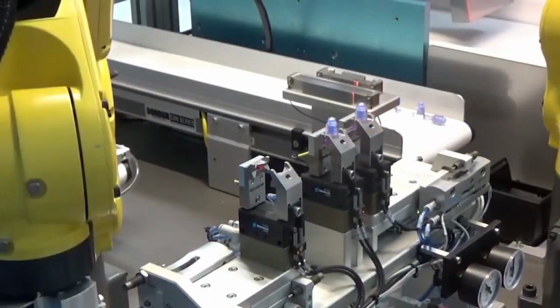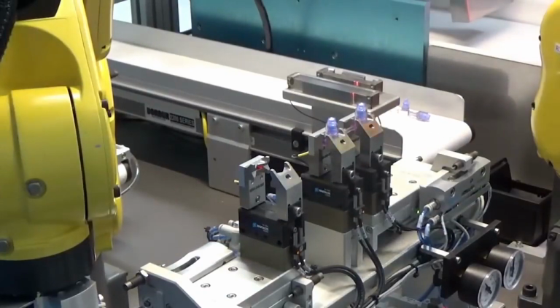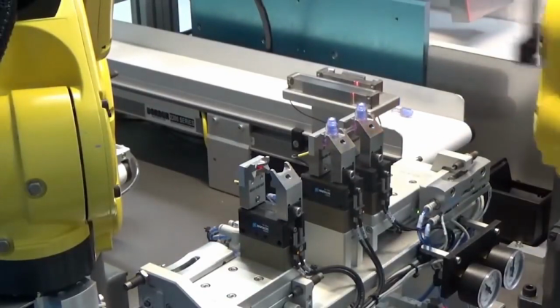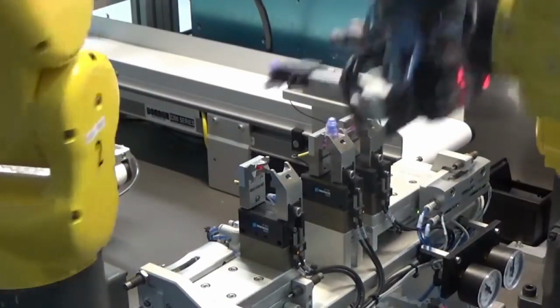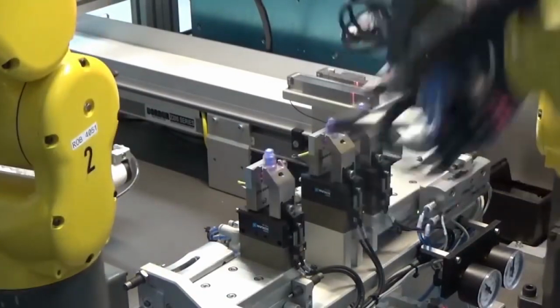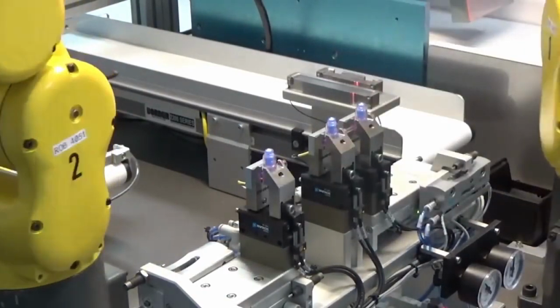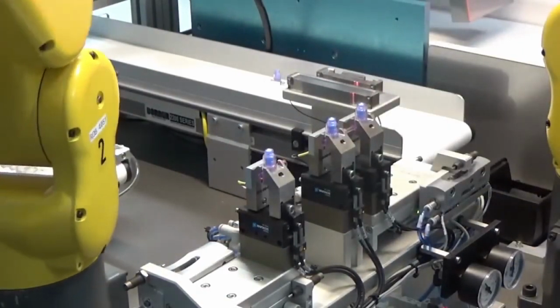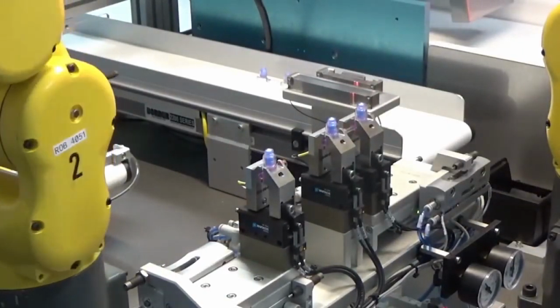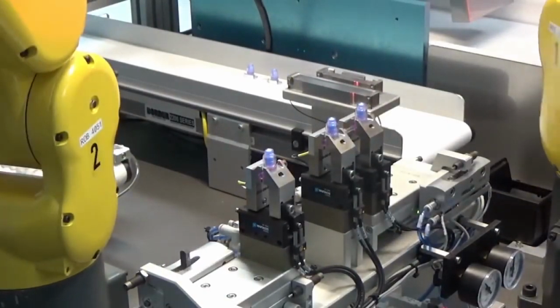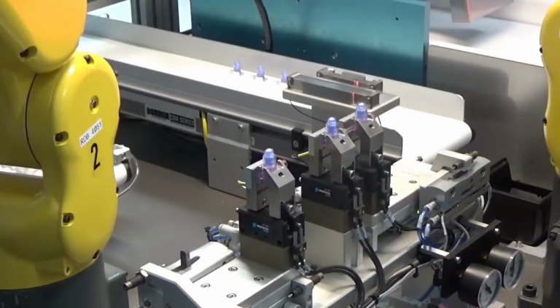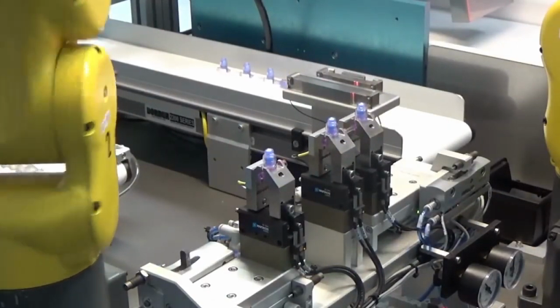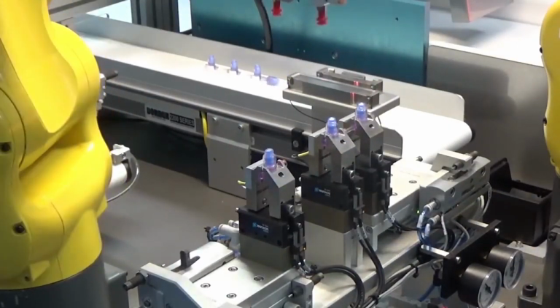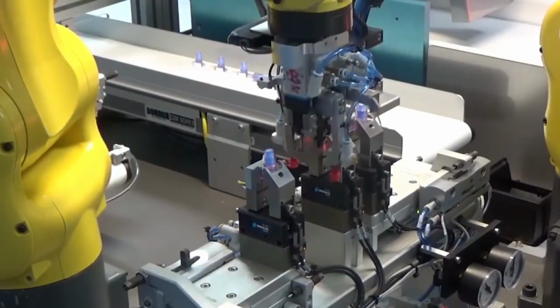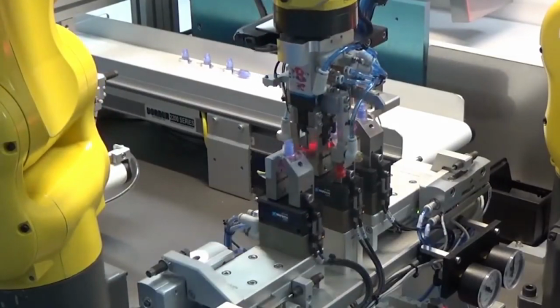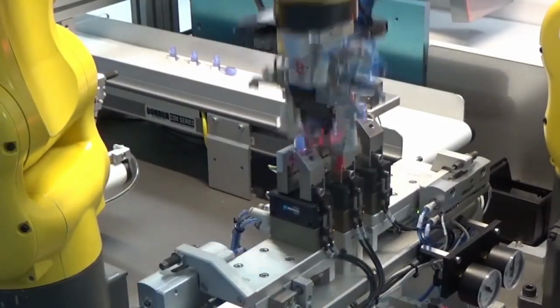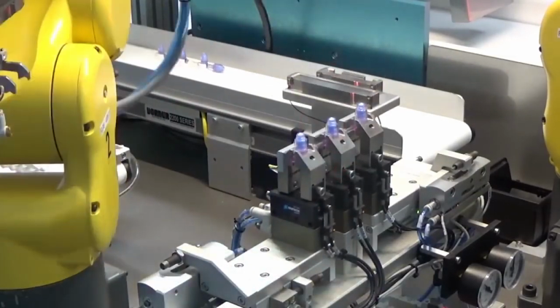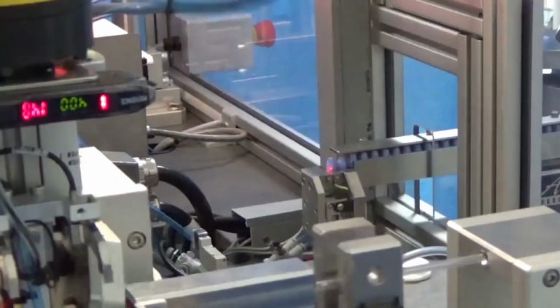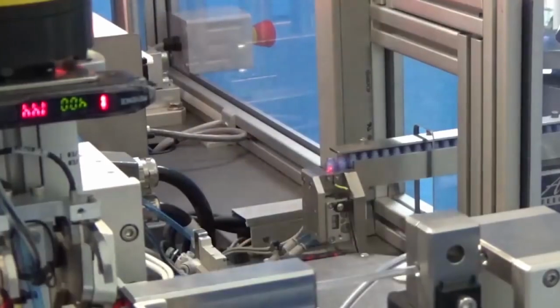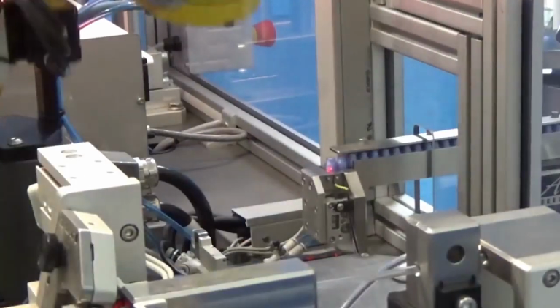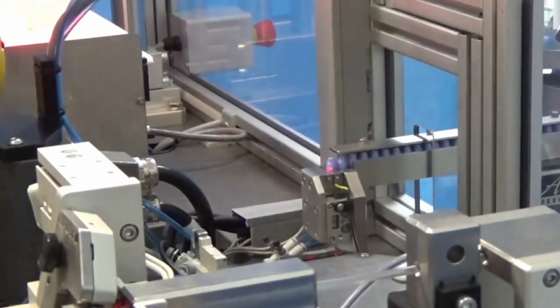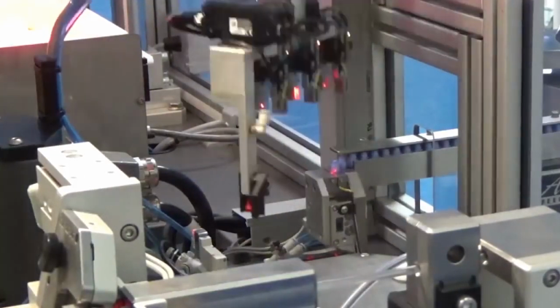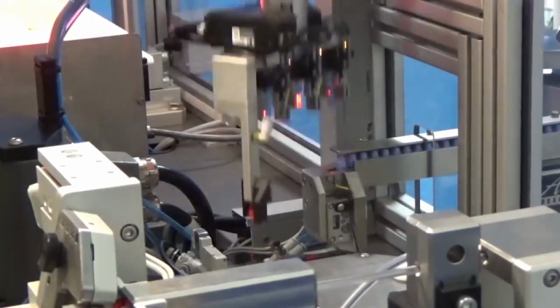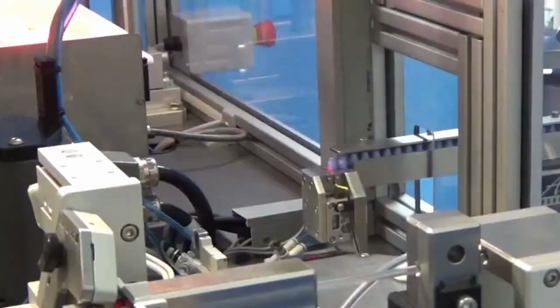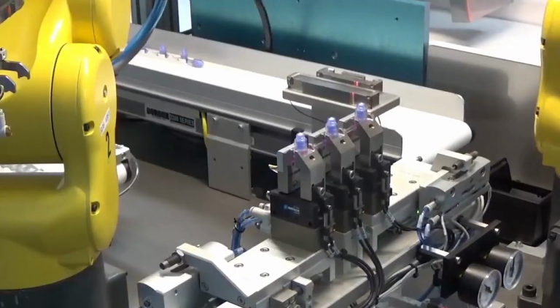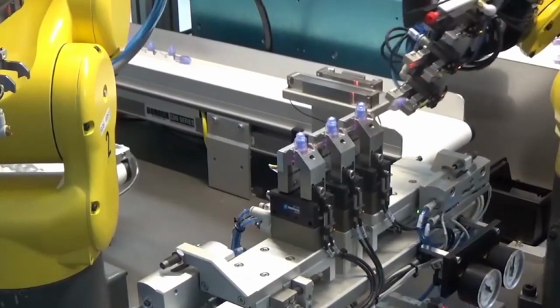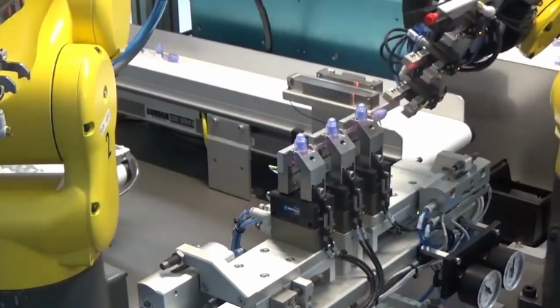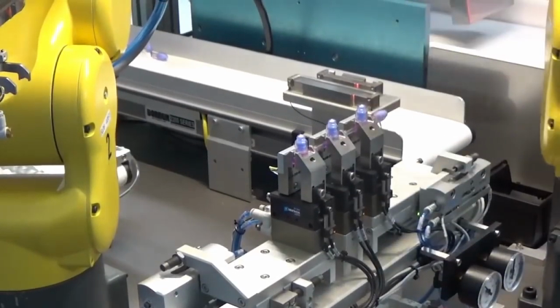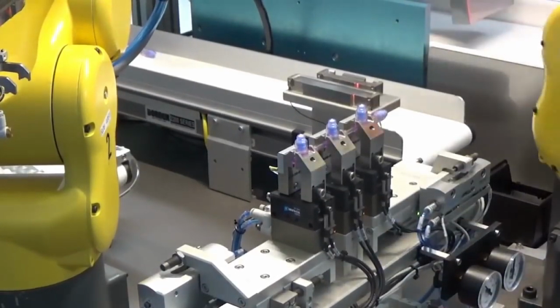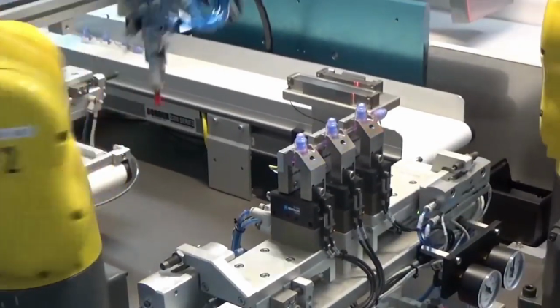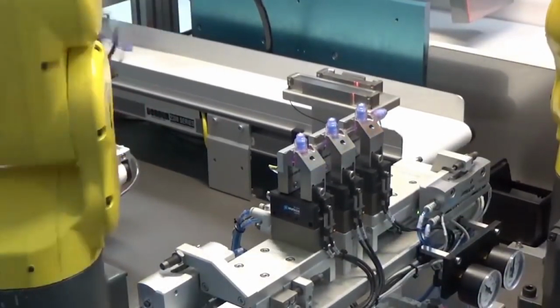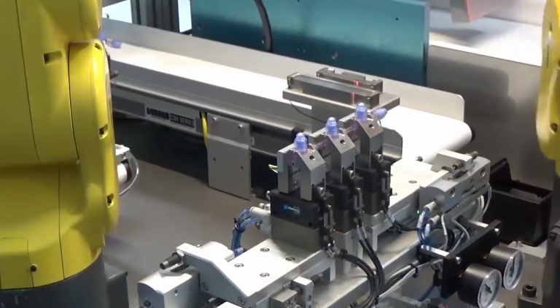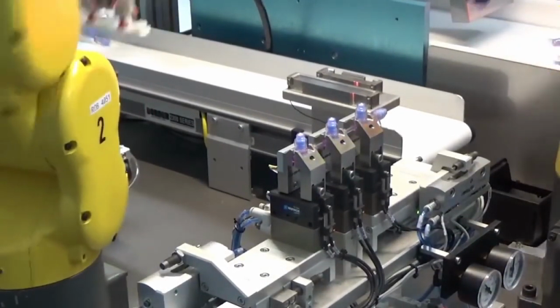As the tubing is highly pliable, guide grippers located on the end of arm of the robot assist in partially inserting the wetted tubing into the valve before opening and clearing themselves, and before the final insertion depth is achieved.